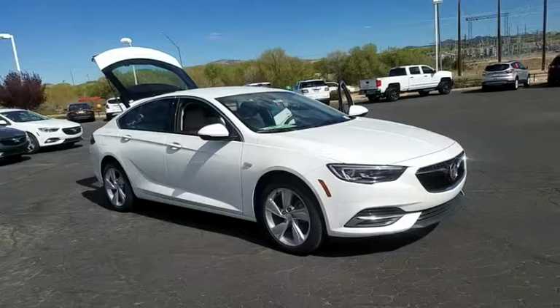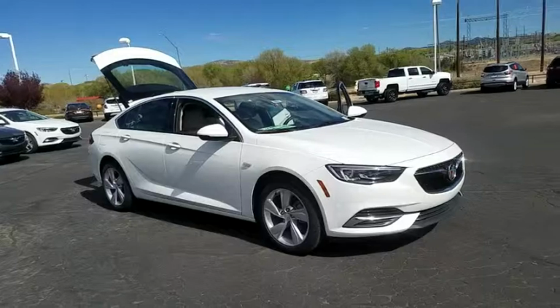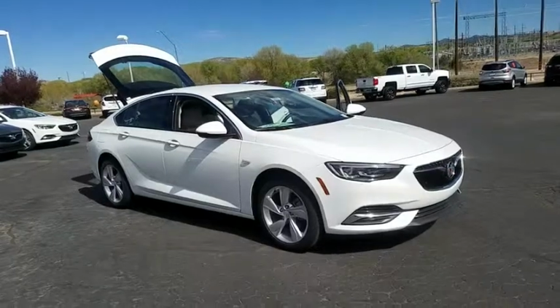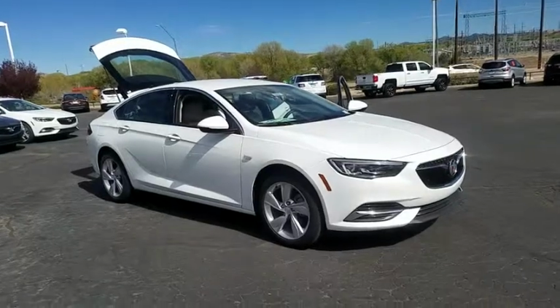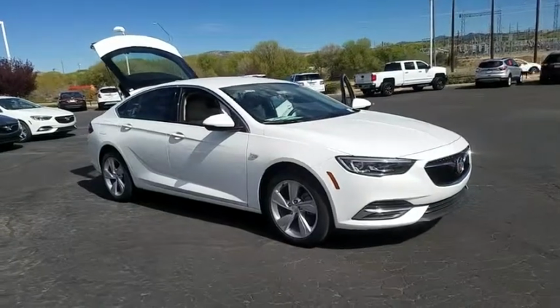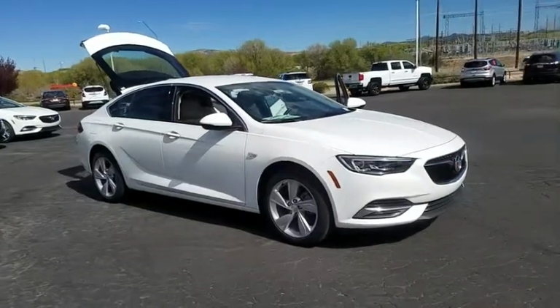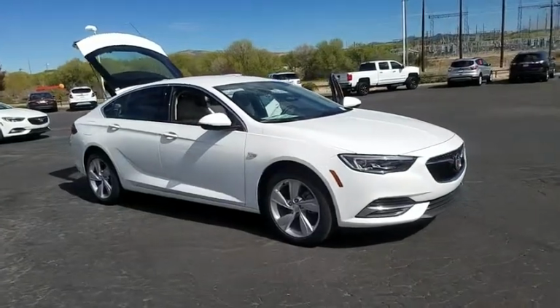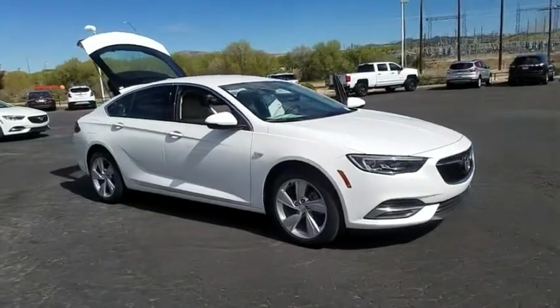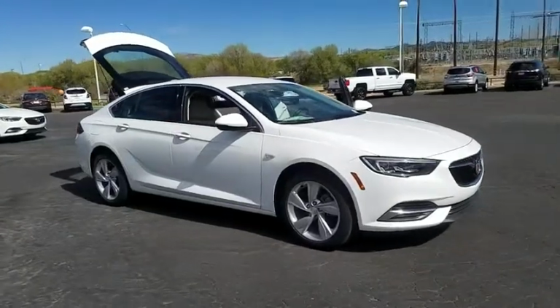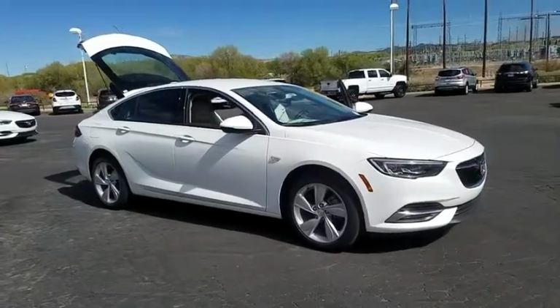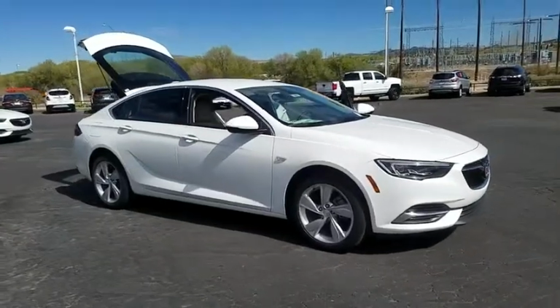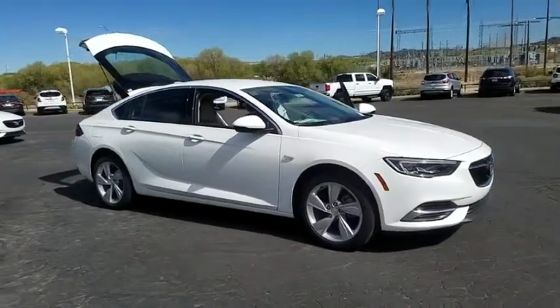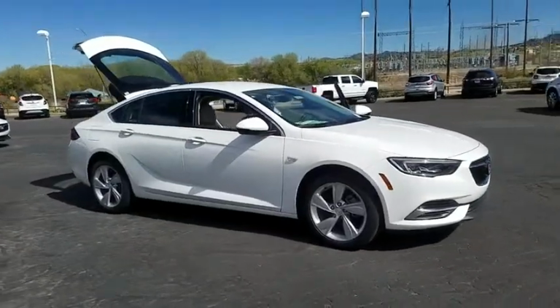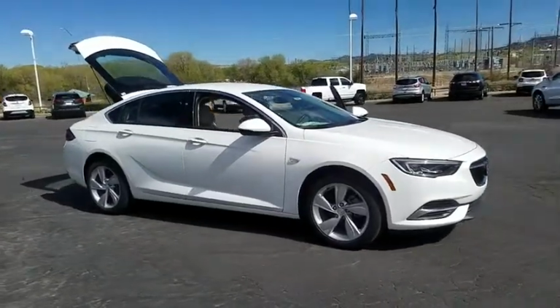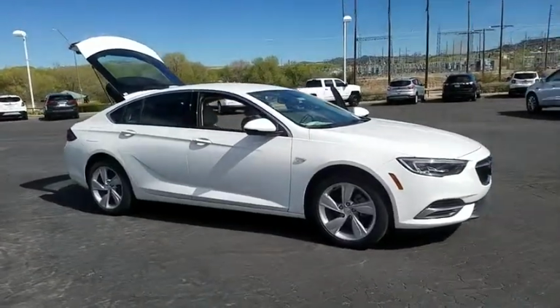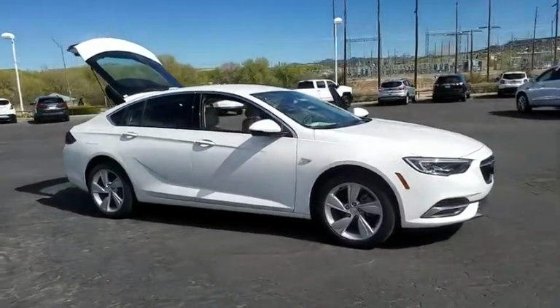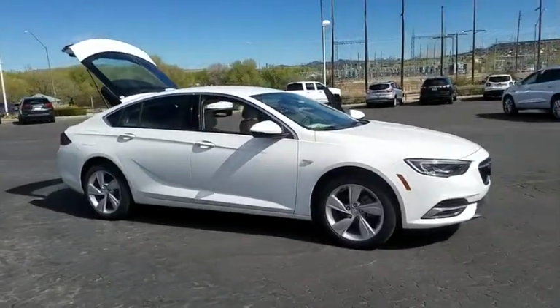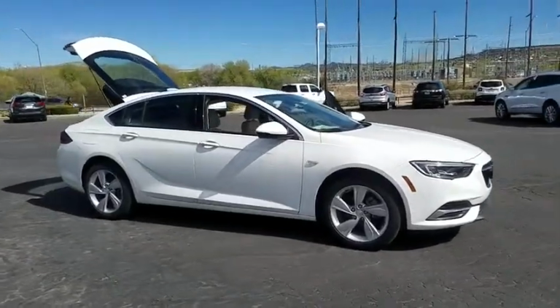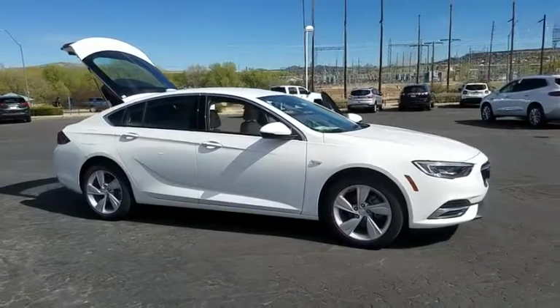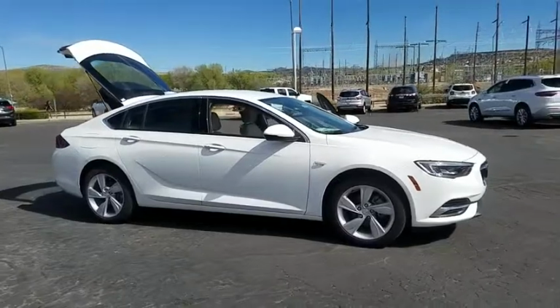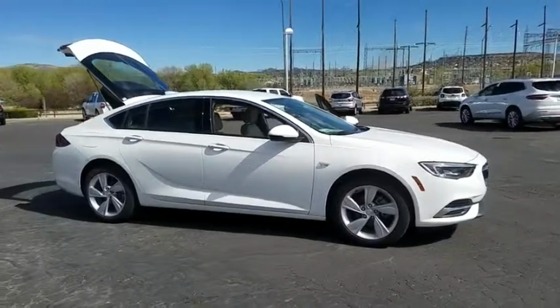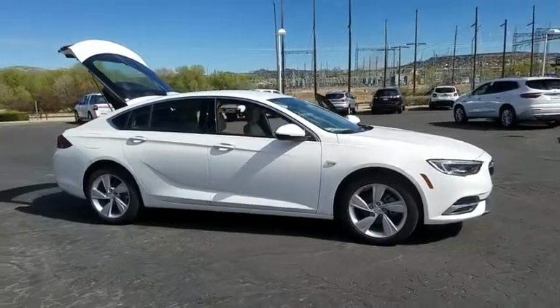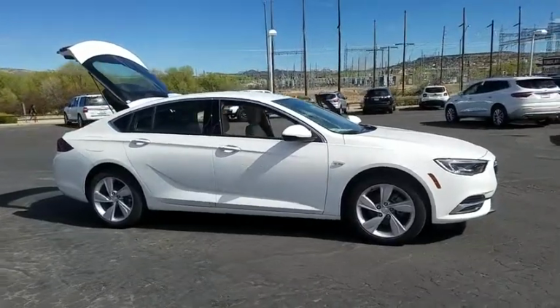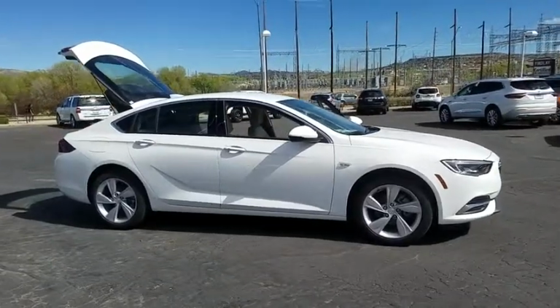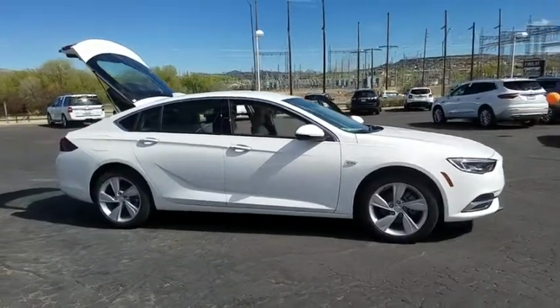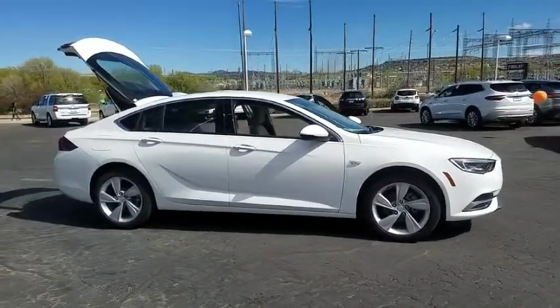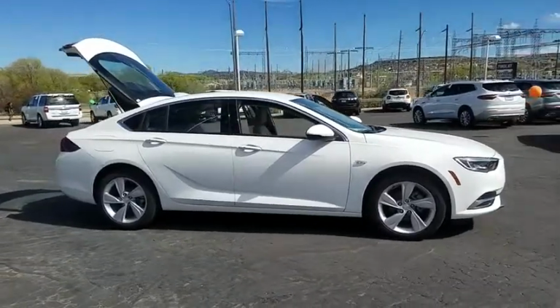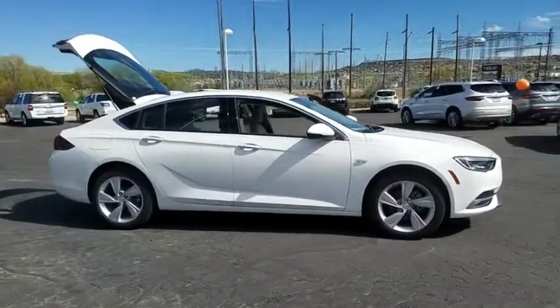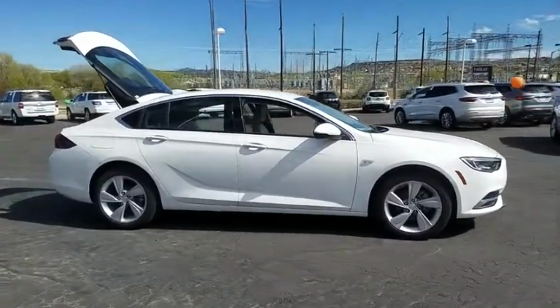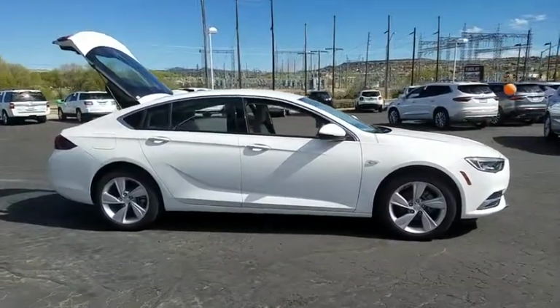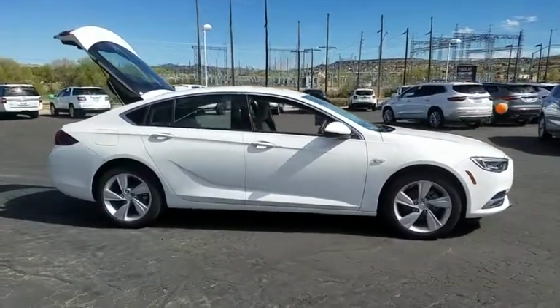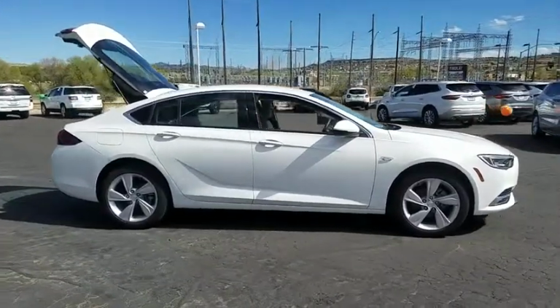The 2018 Buick Regal. The Buick Regal is based on the European Opel Insignia. The Regal is as much a sports sedan as it is a family sedan.